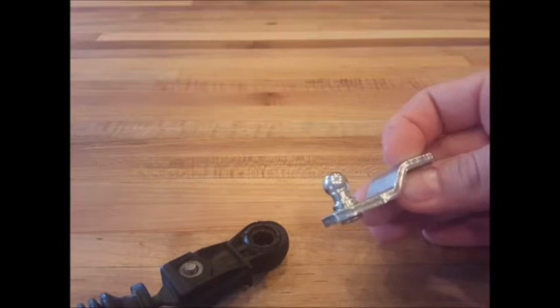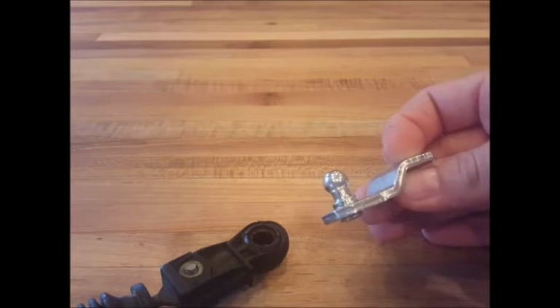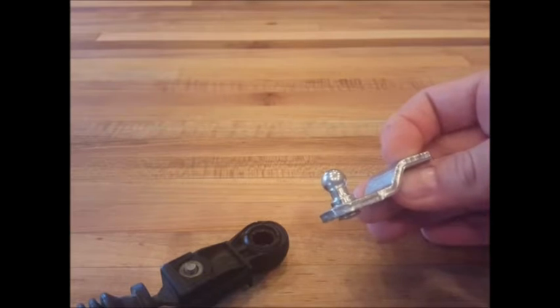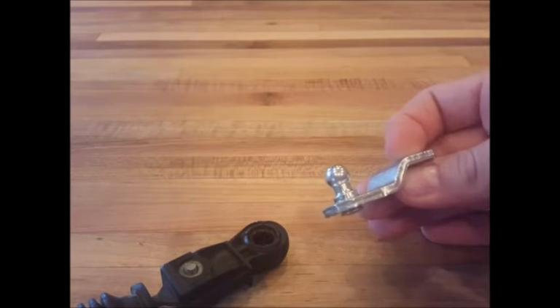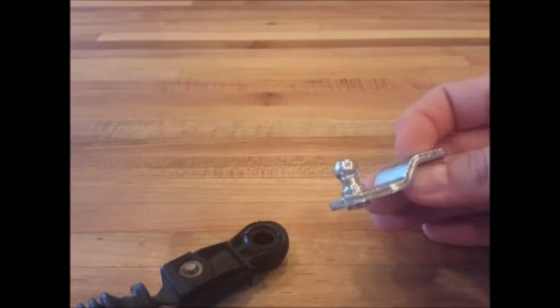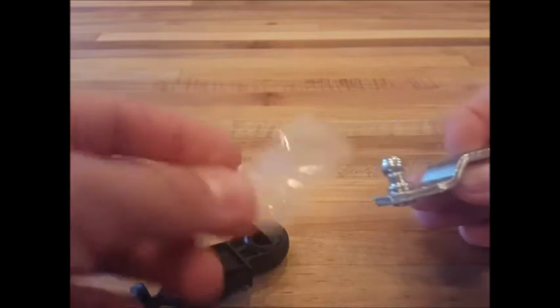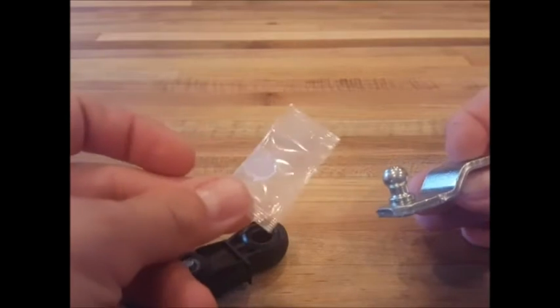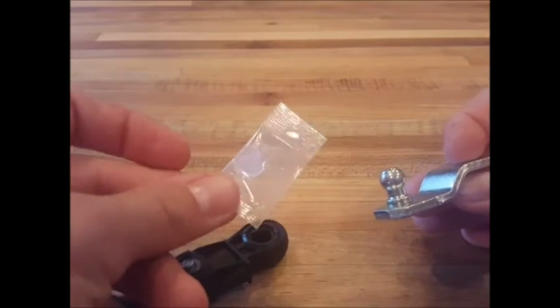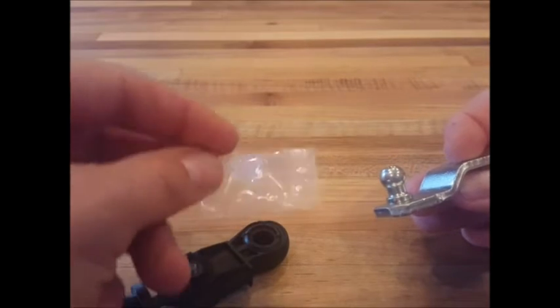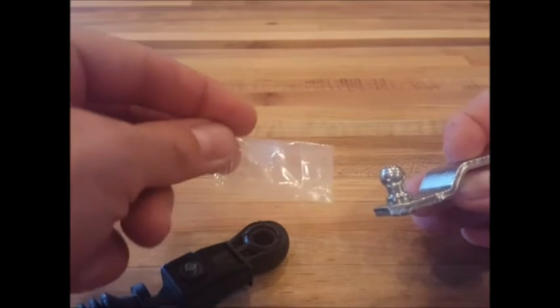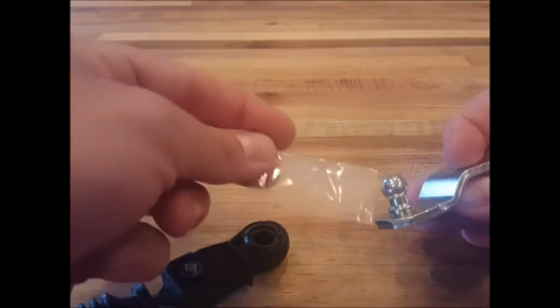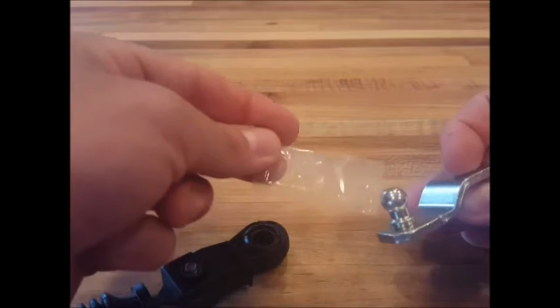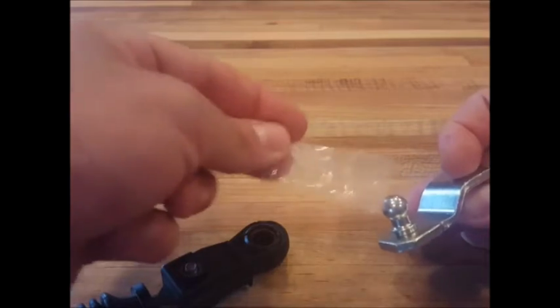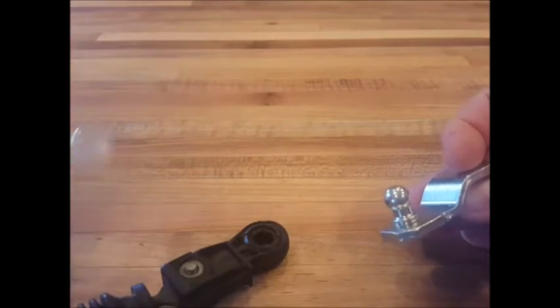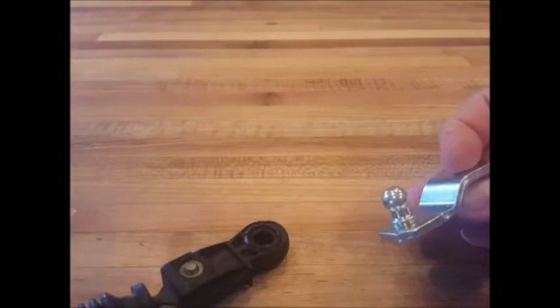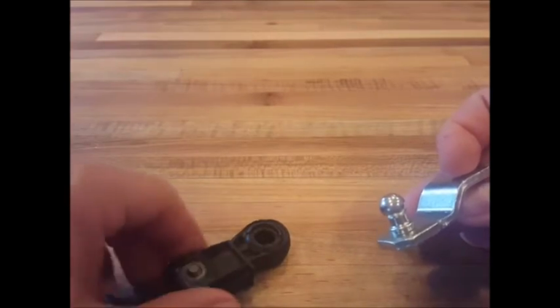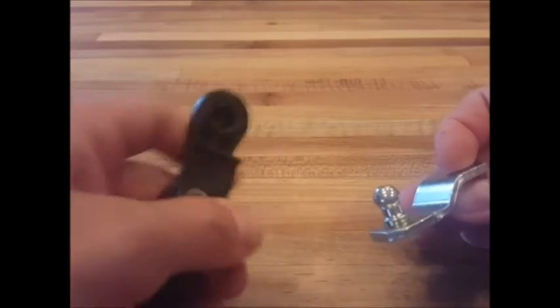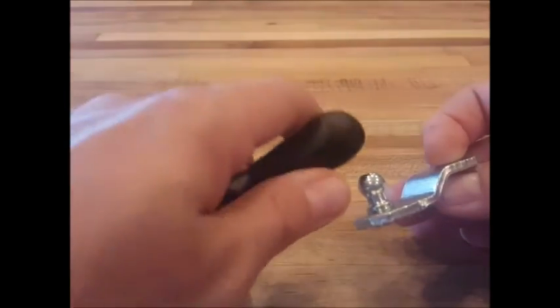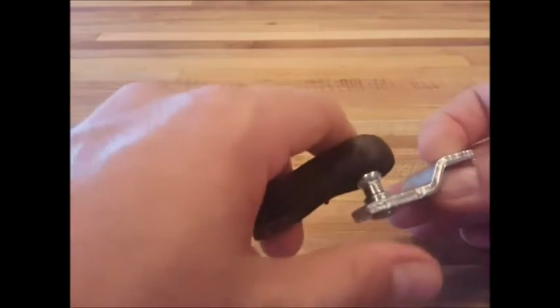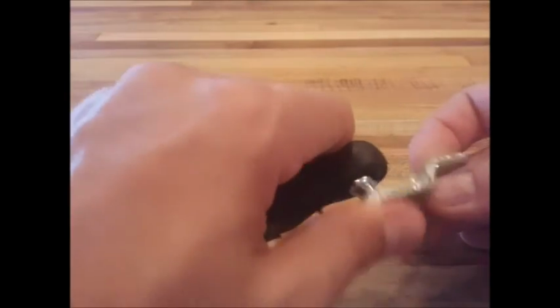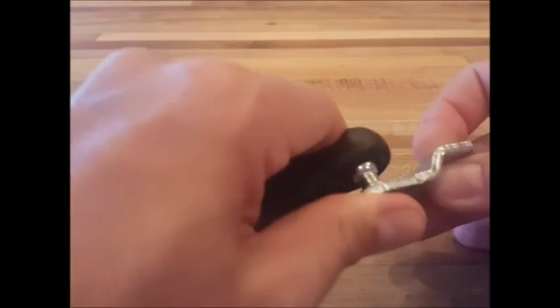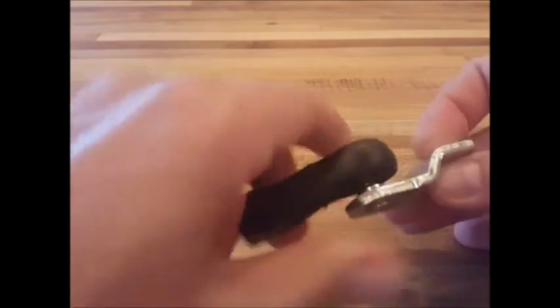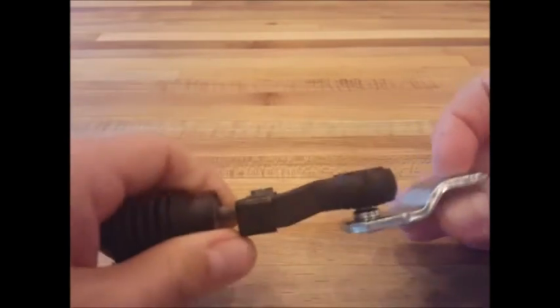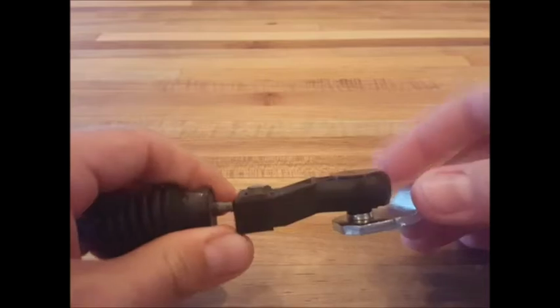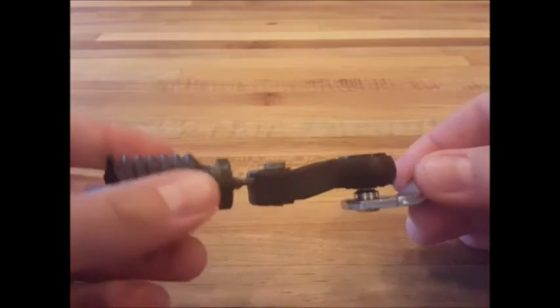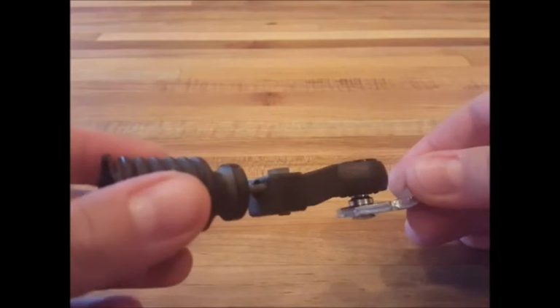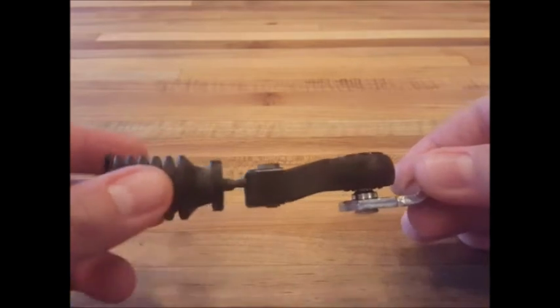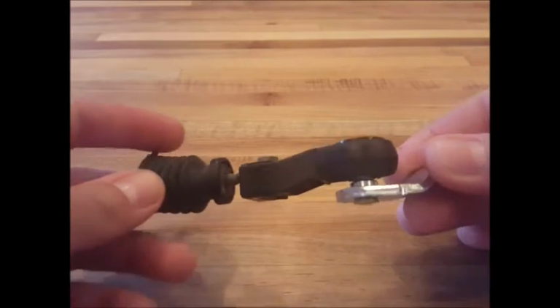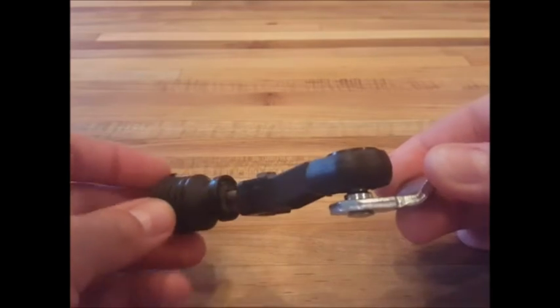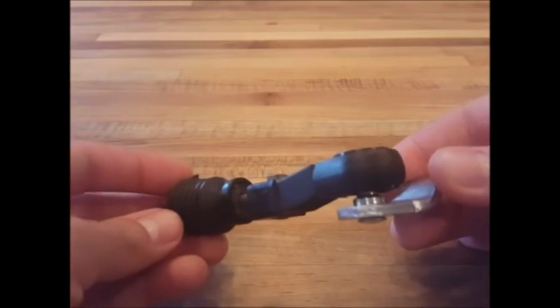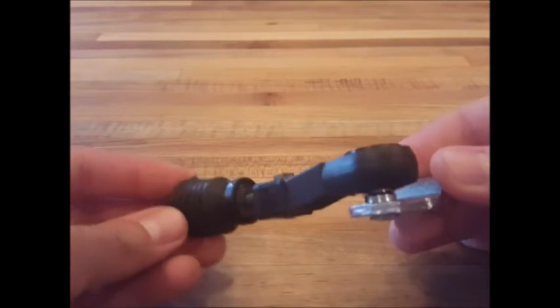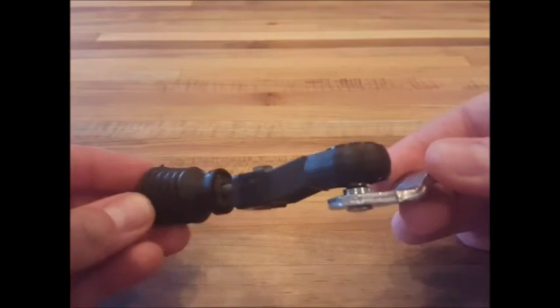Use a small amount of the included grease on the transmission lever bulk. And snap the cable into place. And that's it — you're done. Thanks for watching.